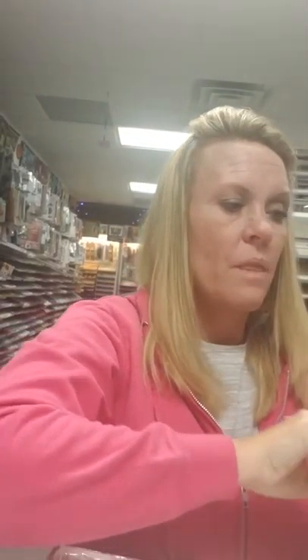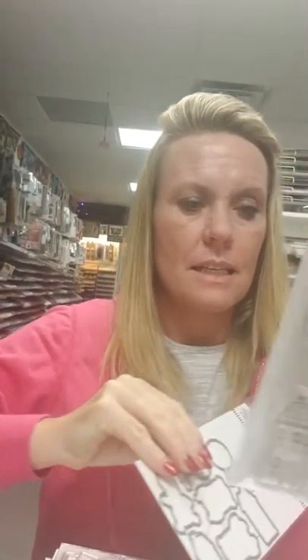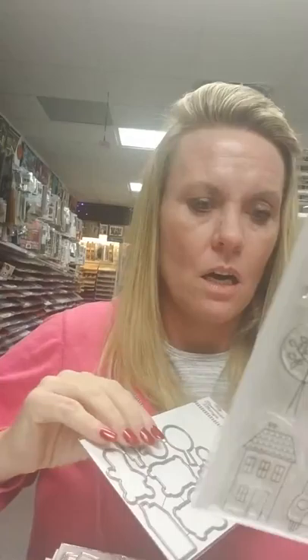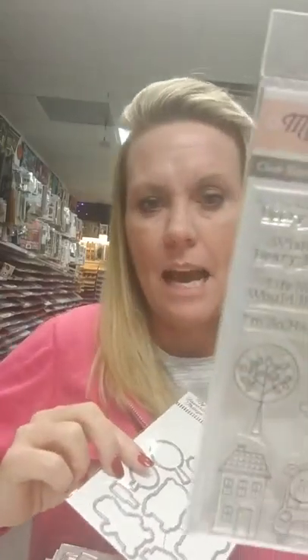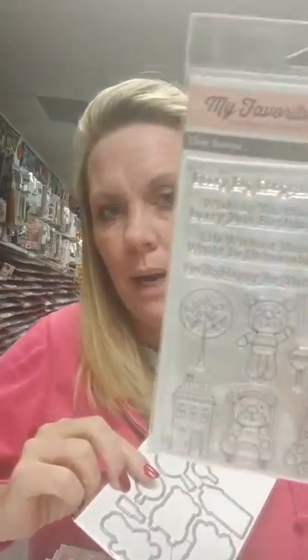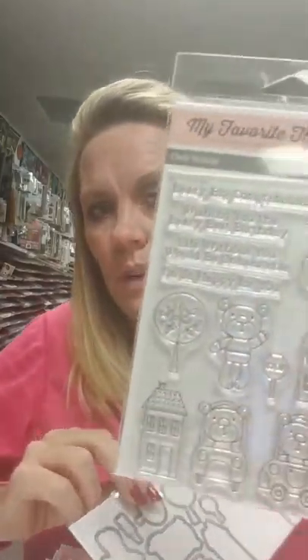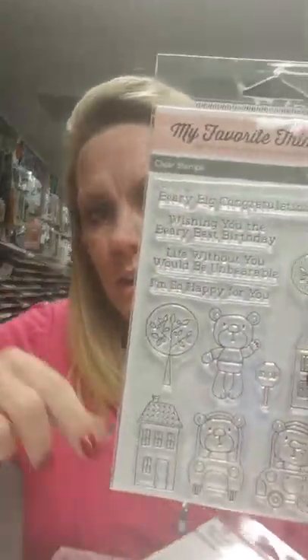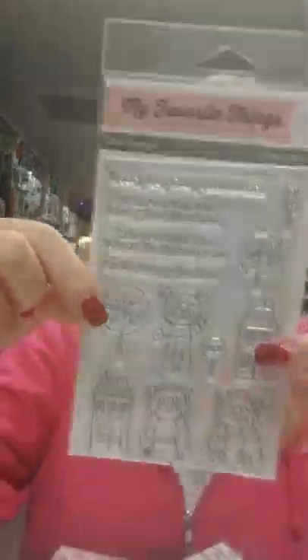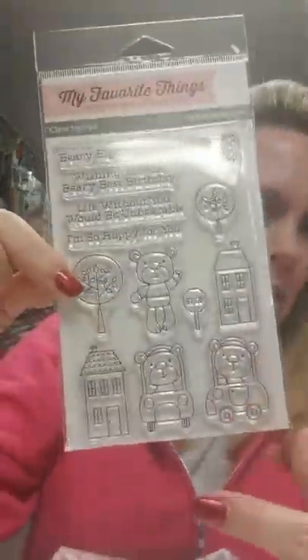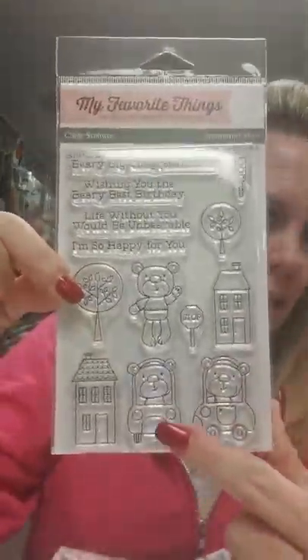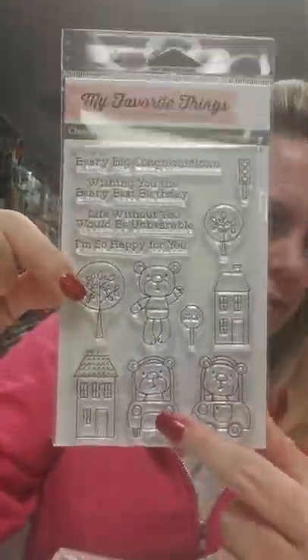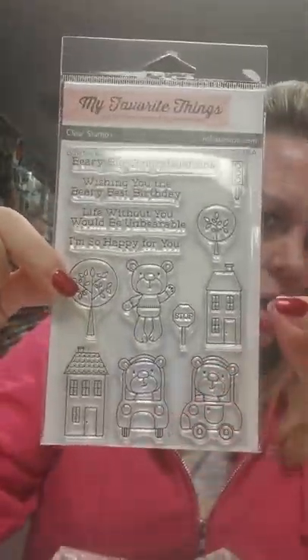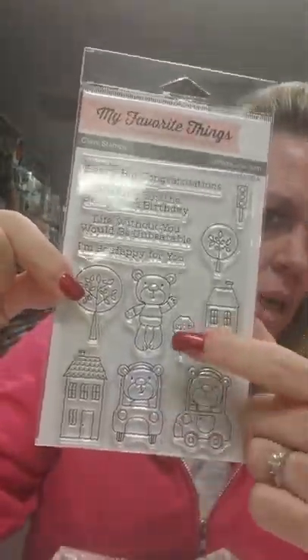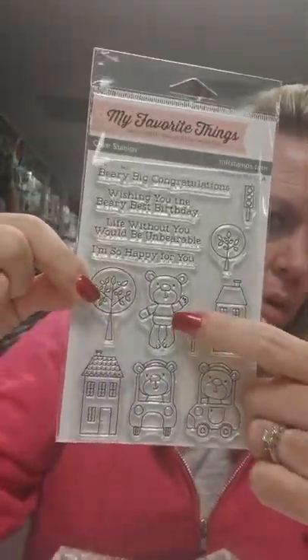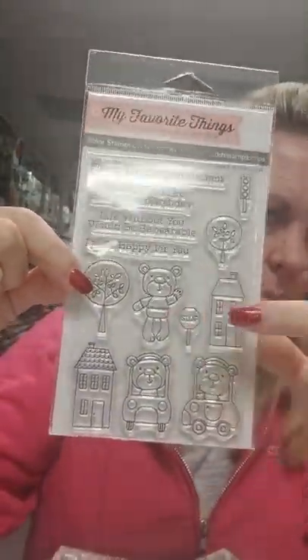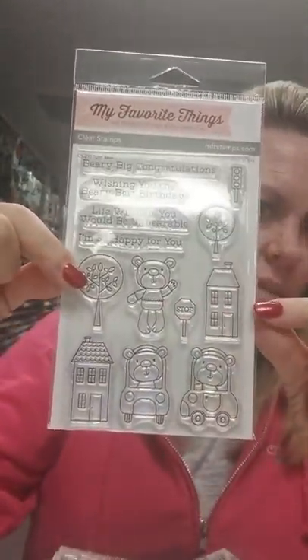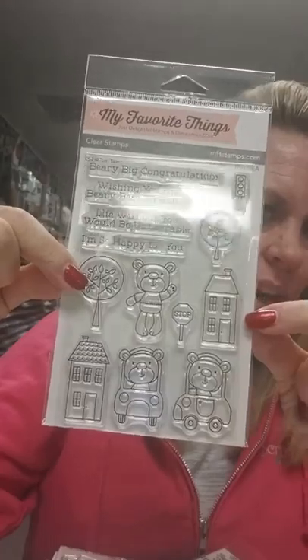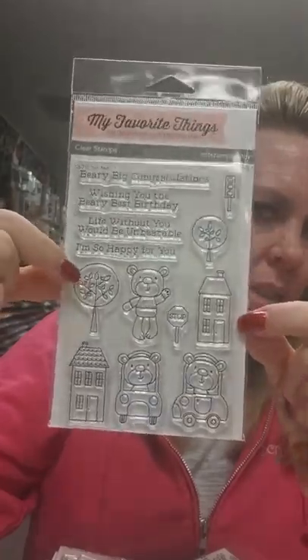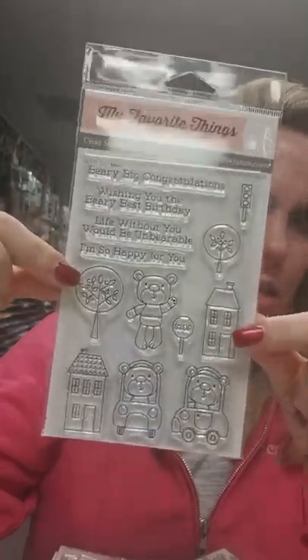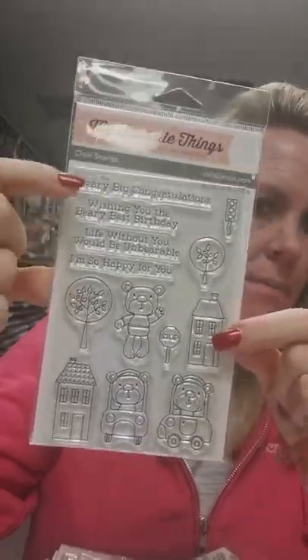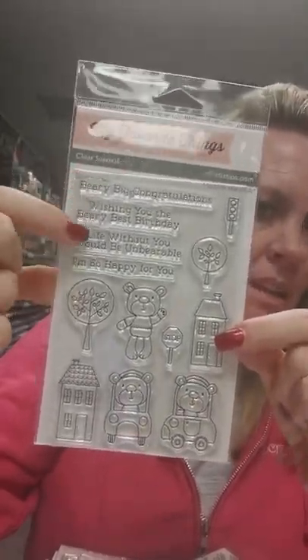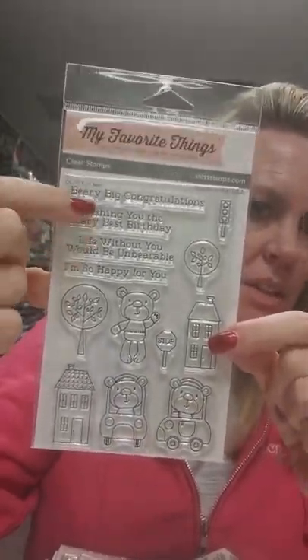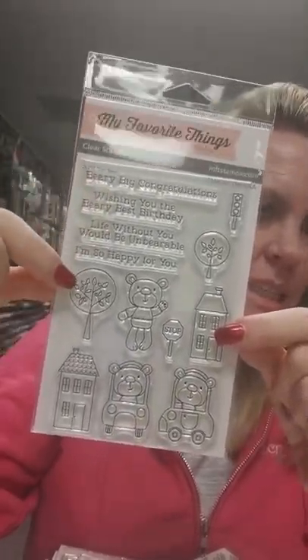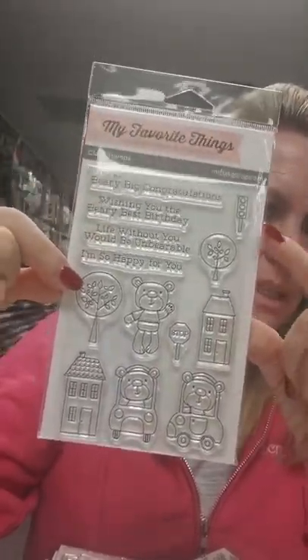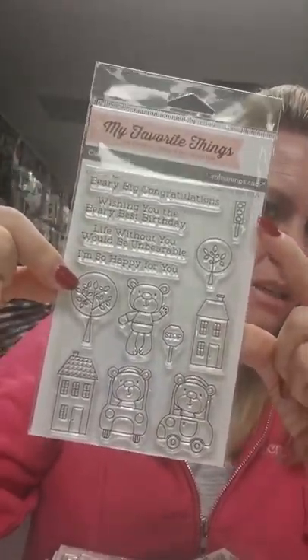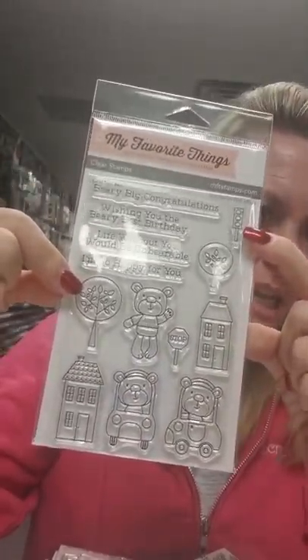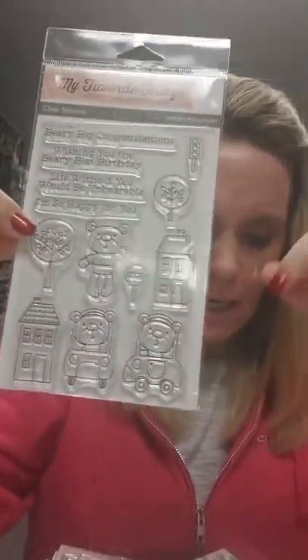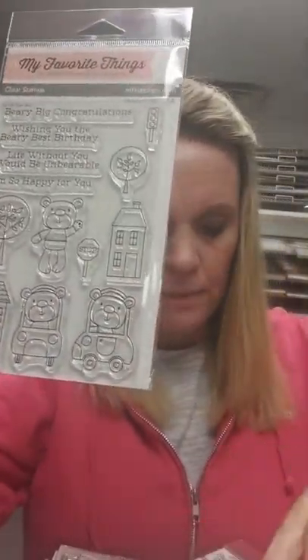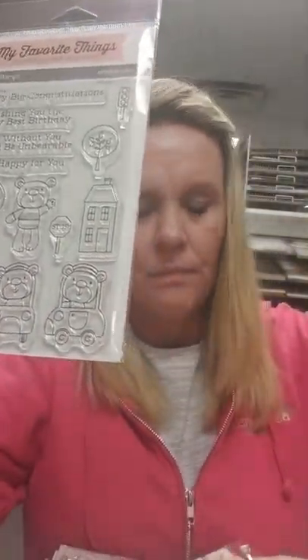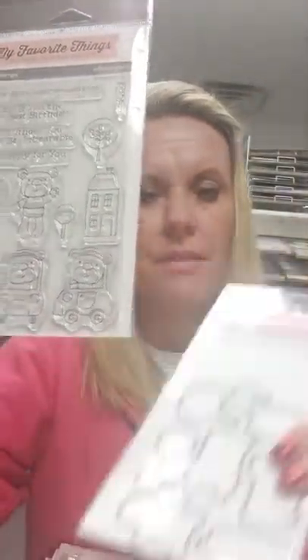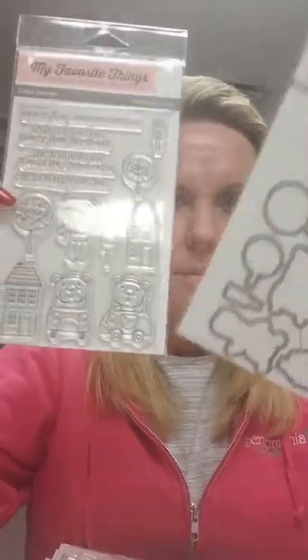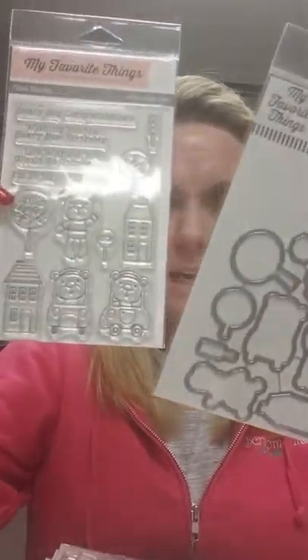This is called Town Bear, and you've got these cute little bears that can drive cars or they're by themselves, and they've got houses and trees. They've also got sentiments, and here's a little stop sign up here, and they have a matching die.